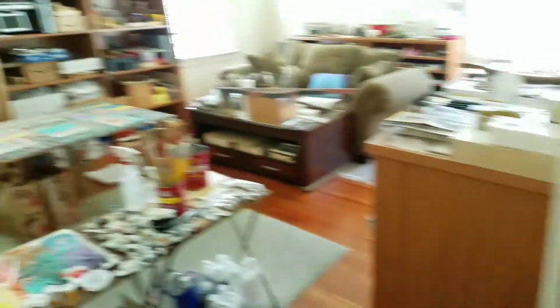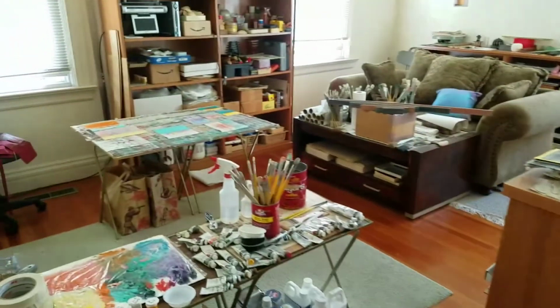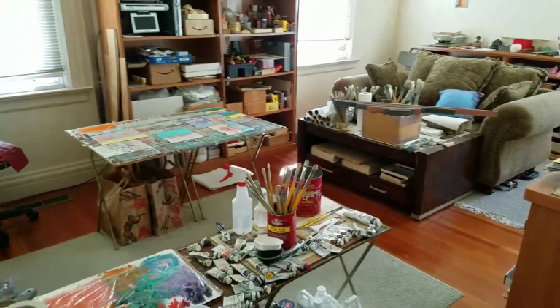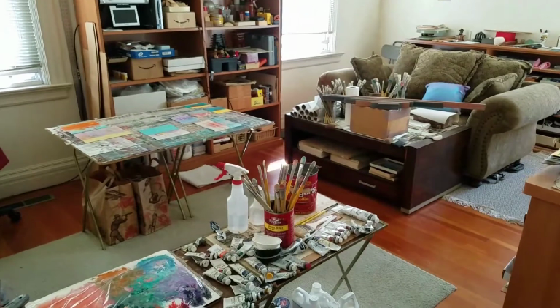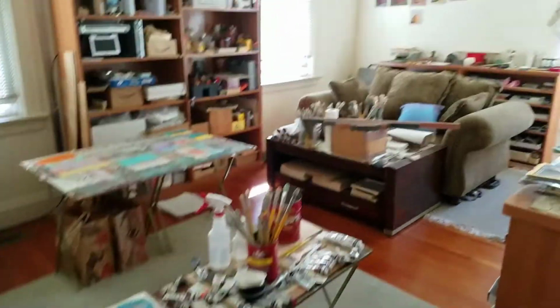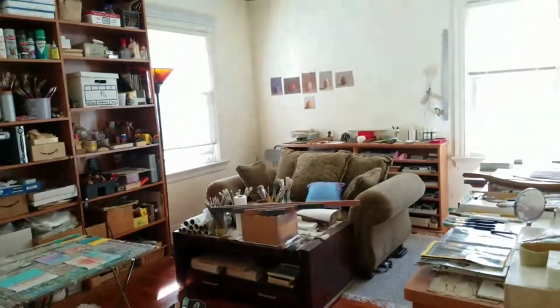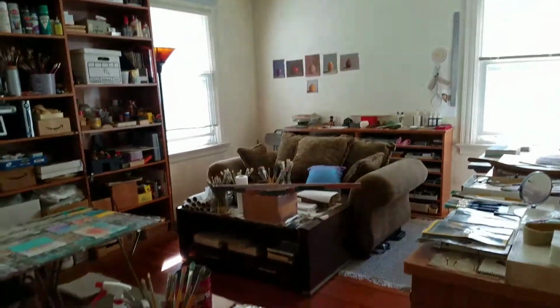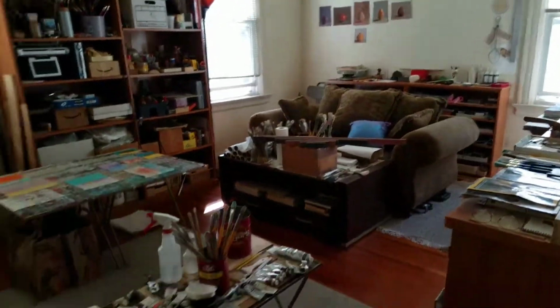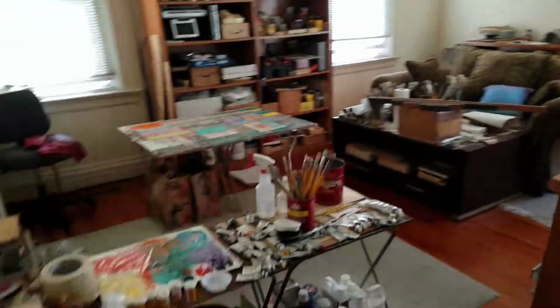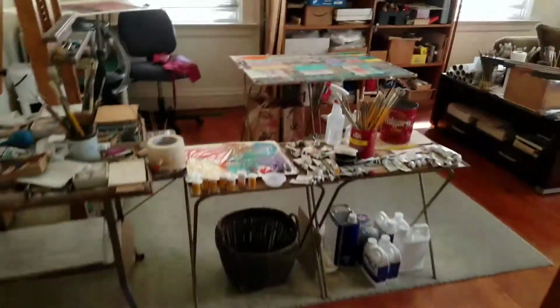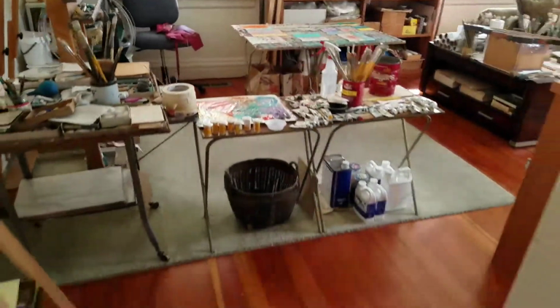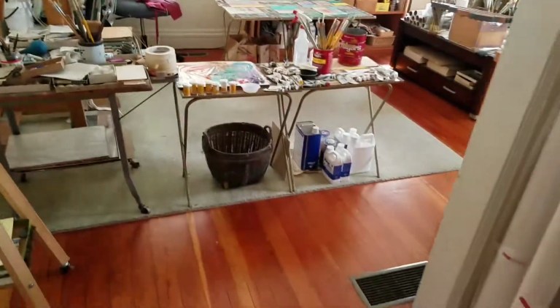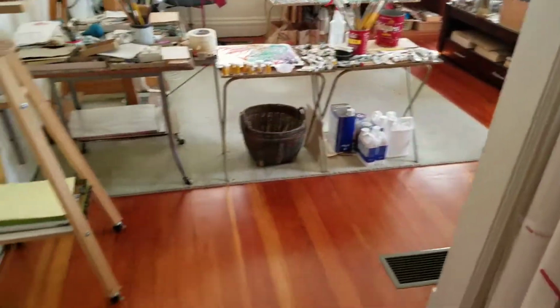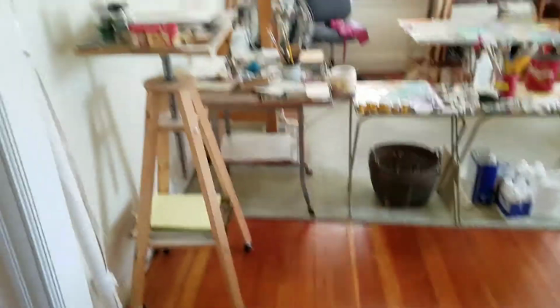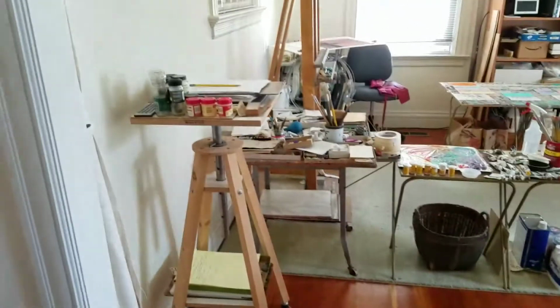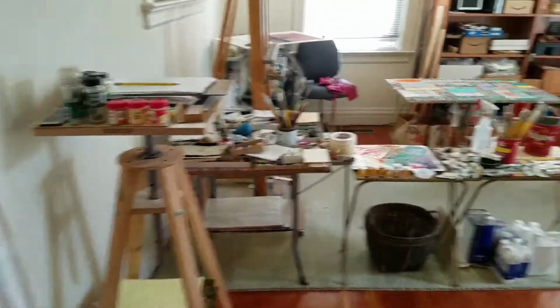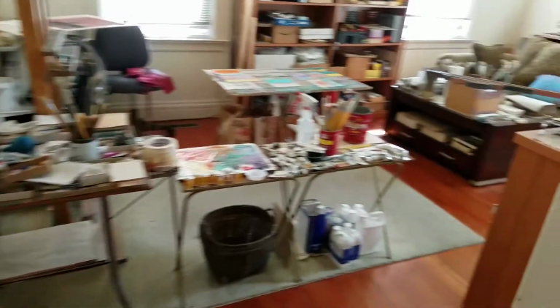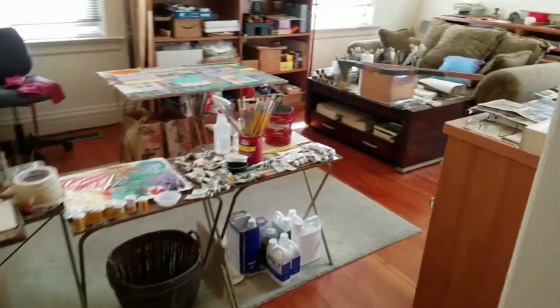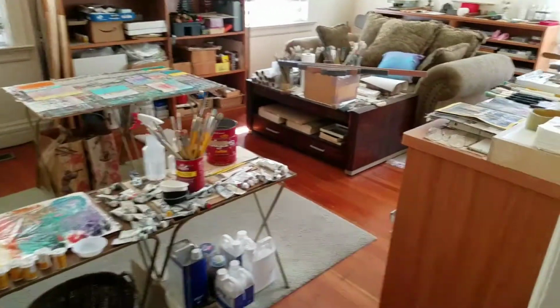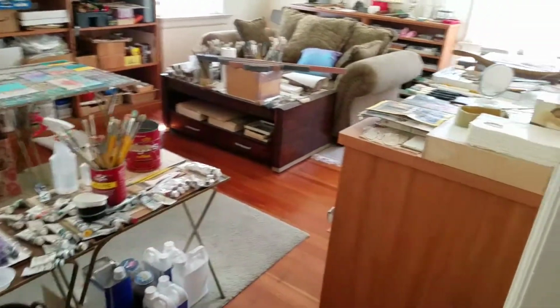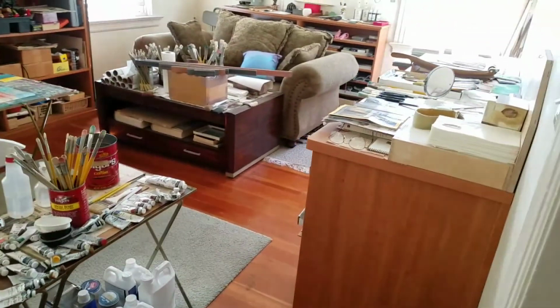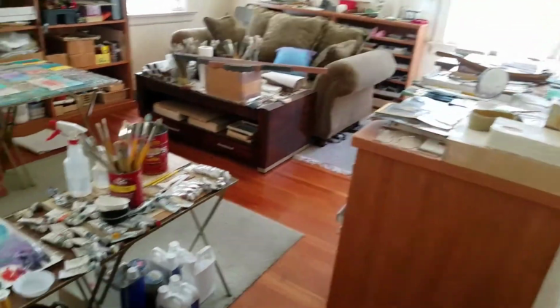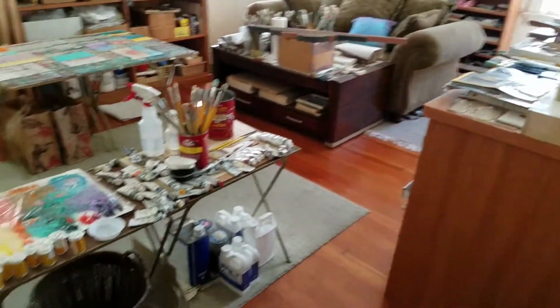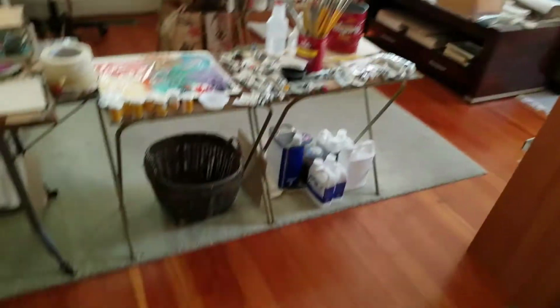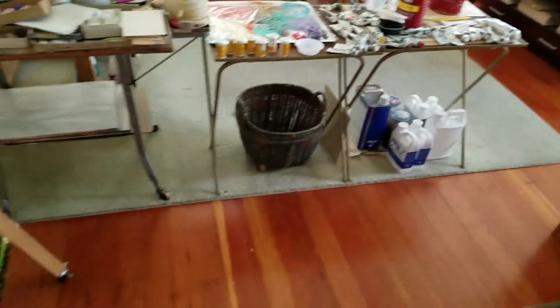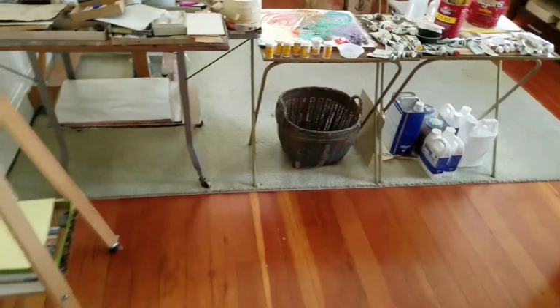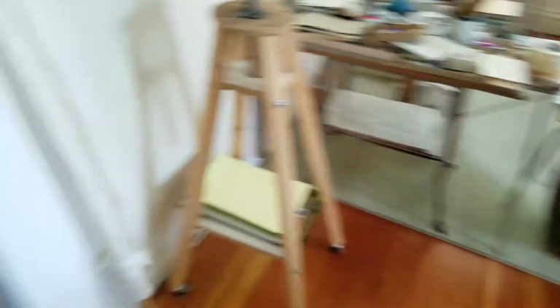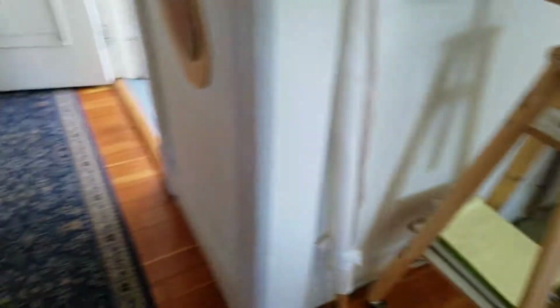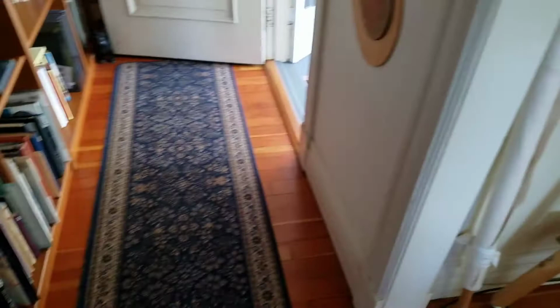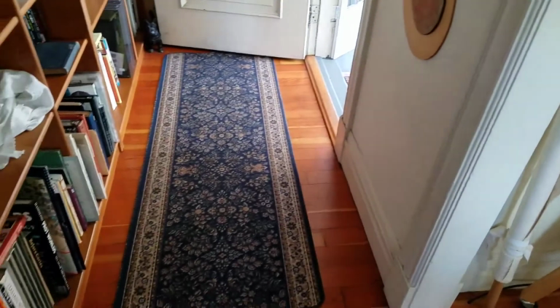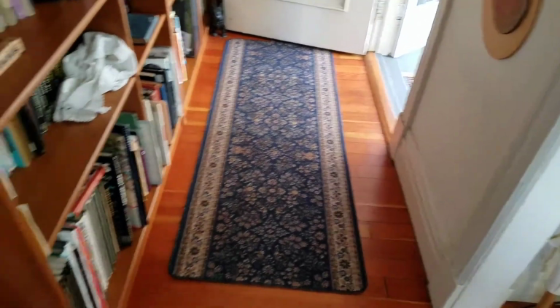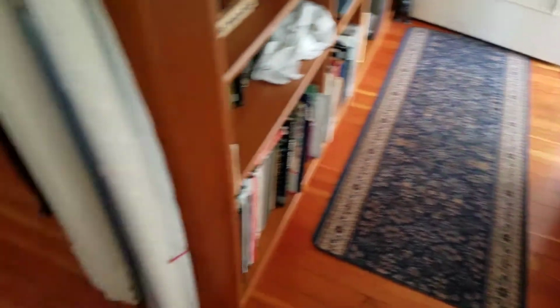Entryway, my art studio — which obviously you can't get in because it's got all my stuff in there, but you can get this close right here. So that's the entryway.